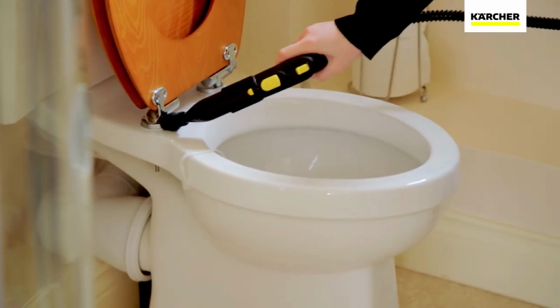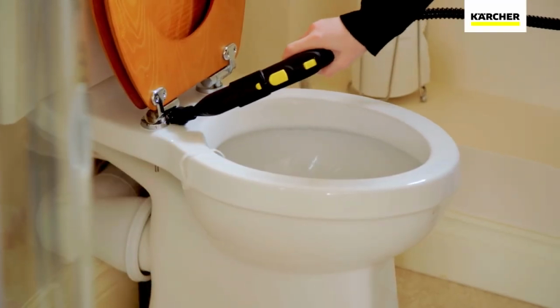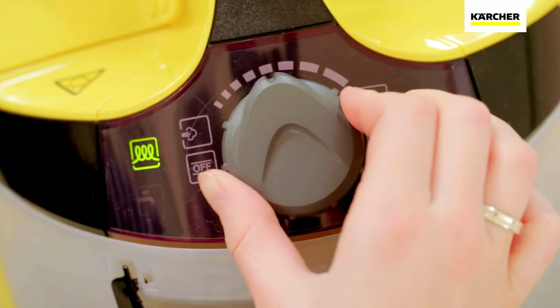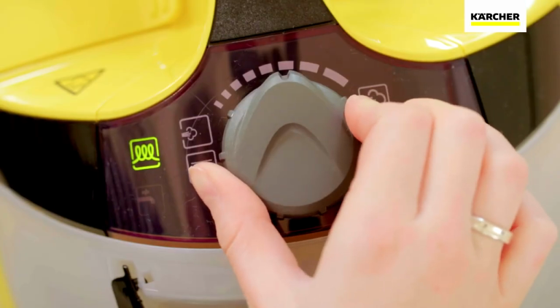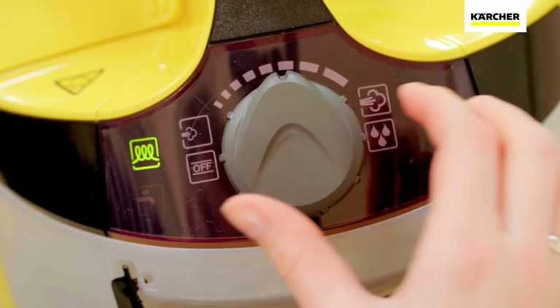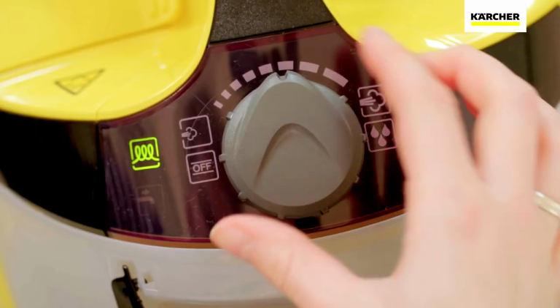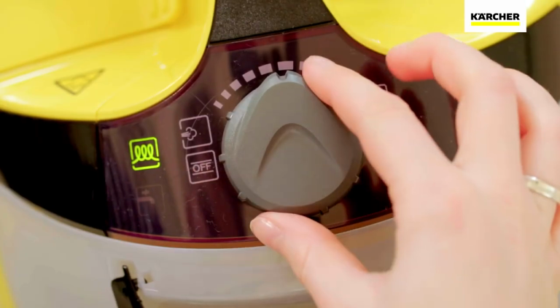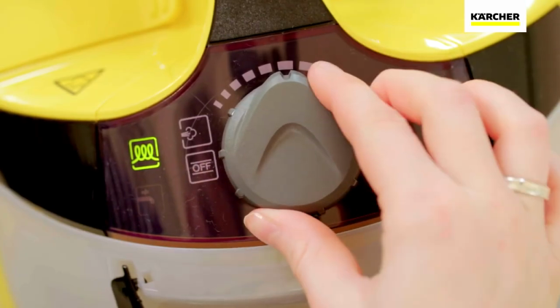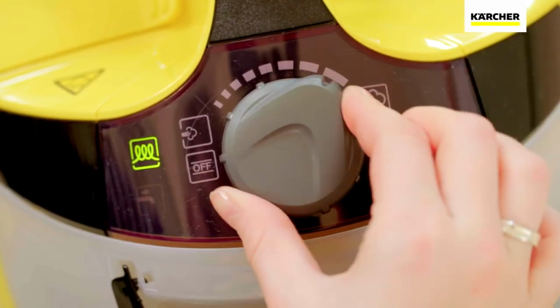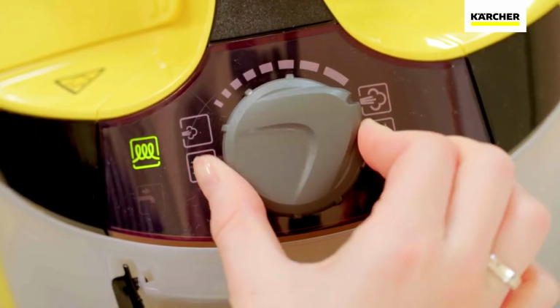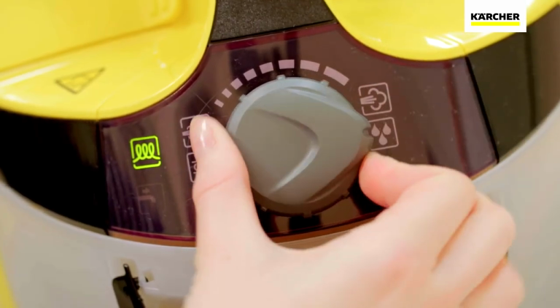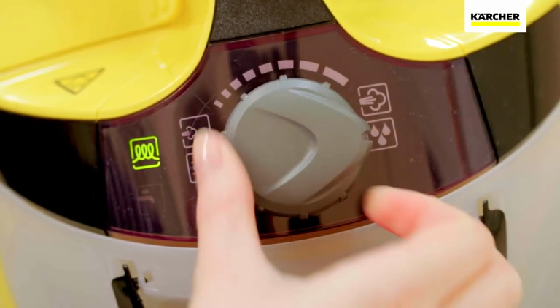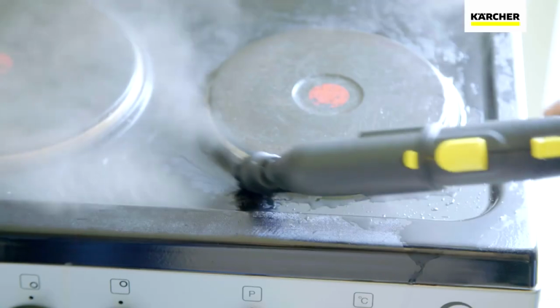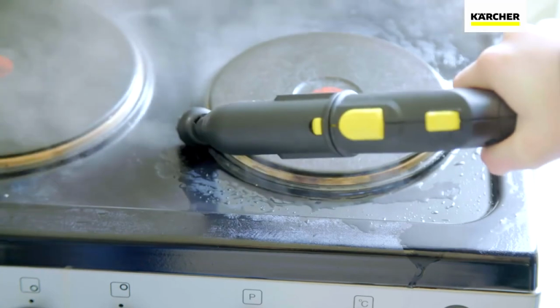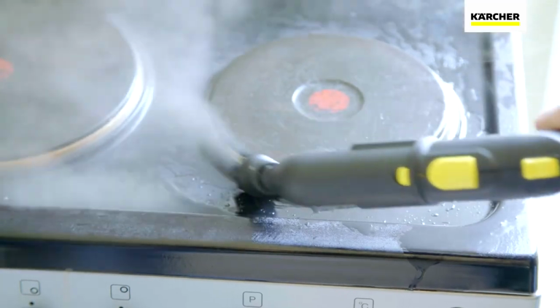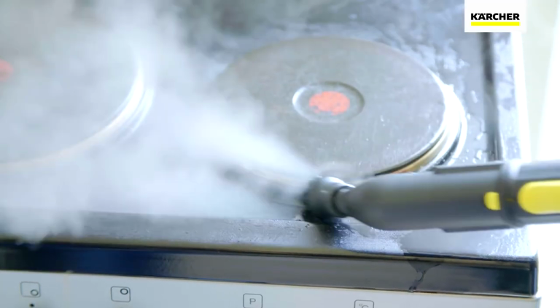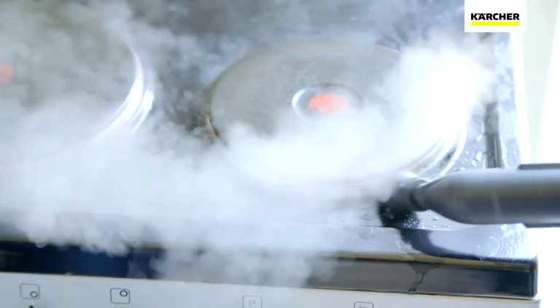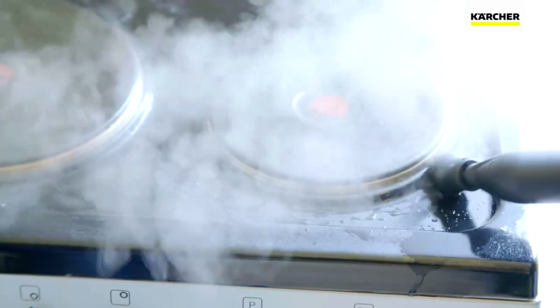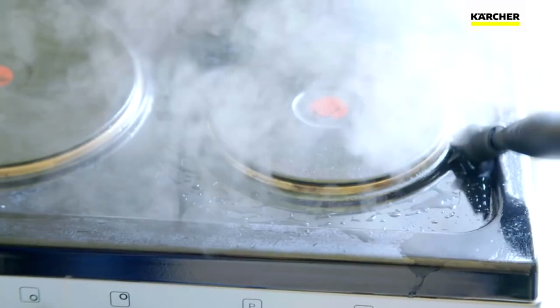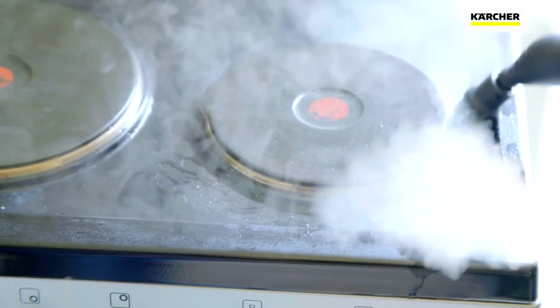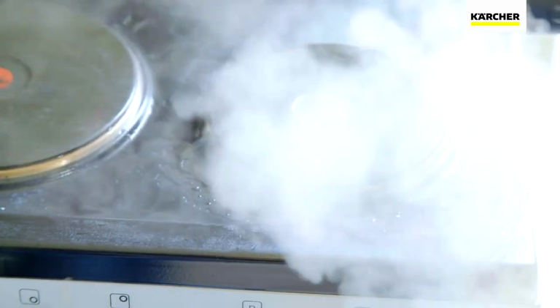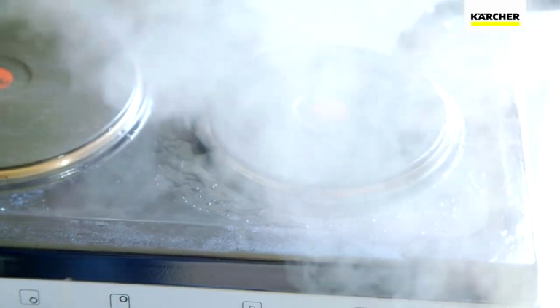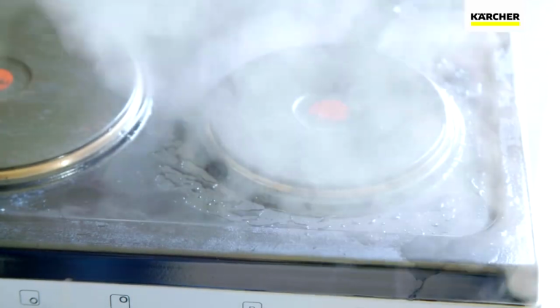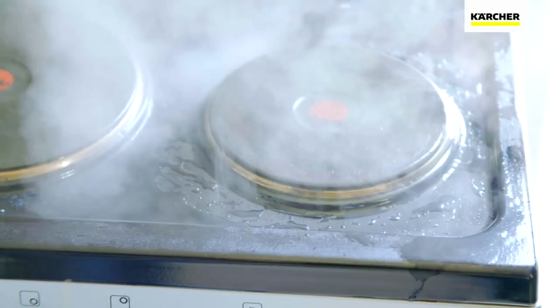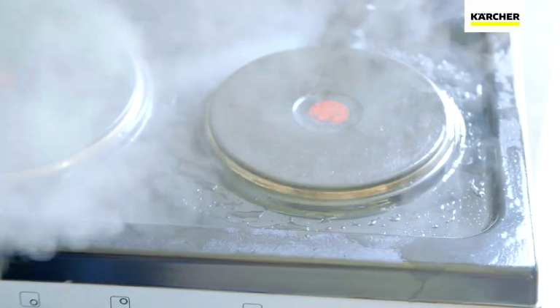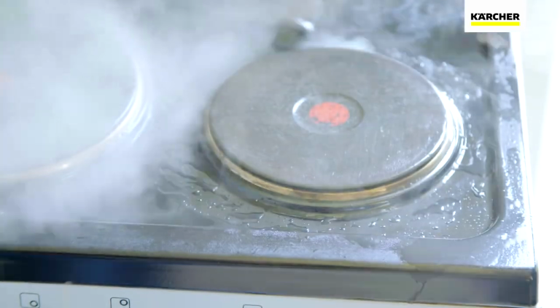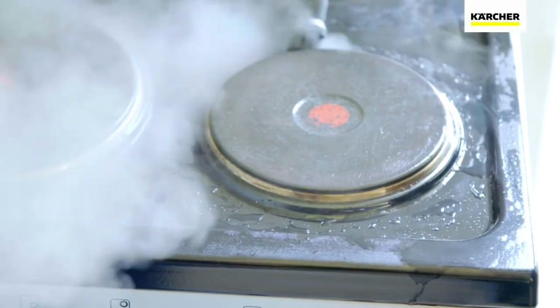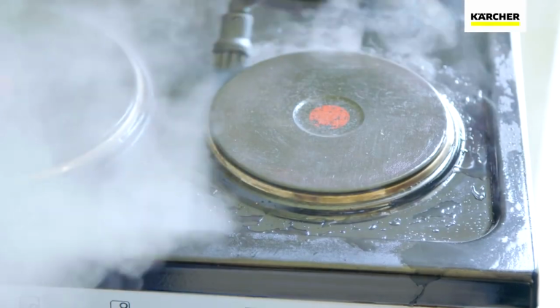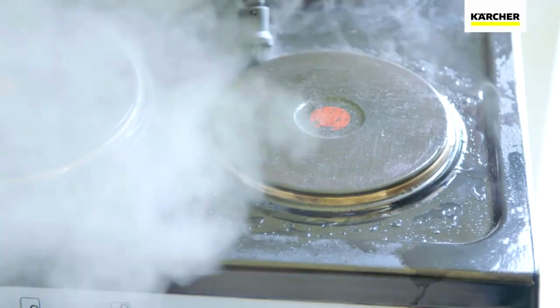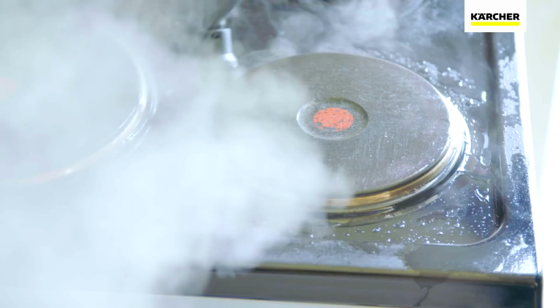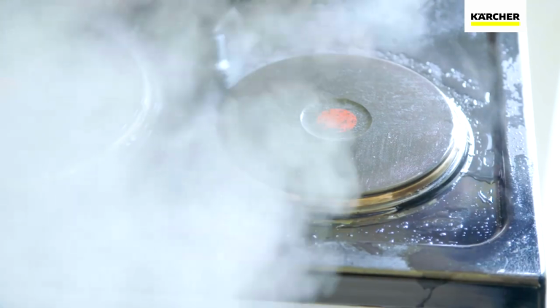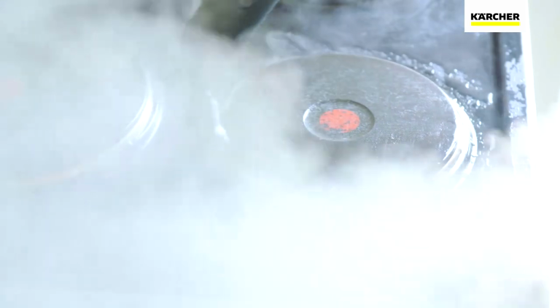A simple turn of the dial and the added VapoHydro function allows you to remove even the most stubborn dirt by including a blast of hot water.